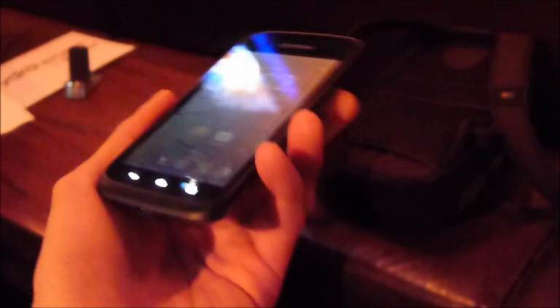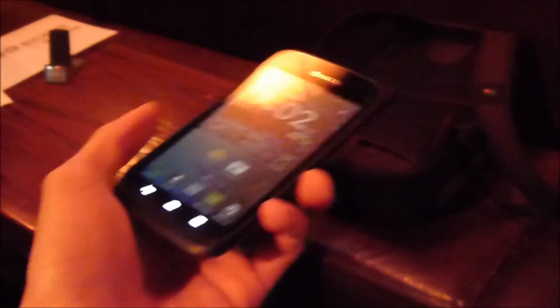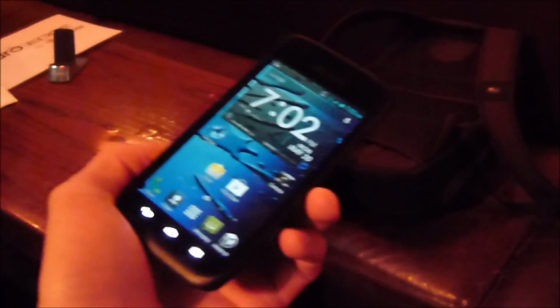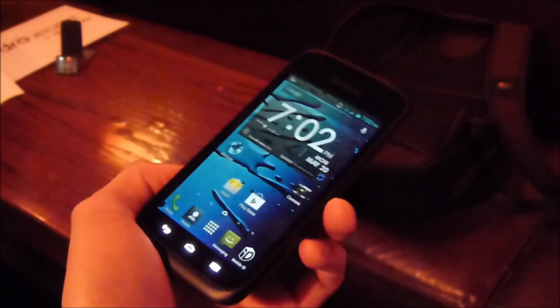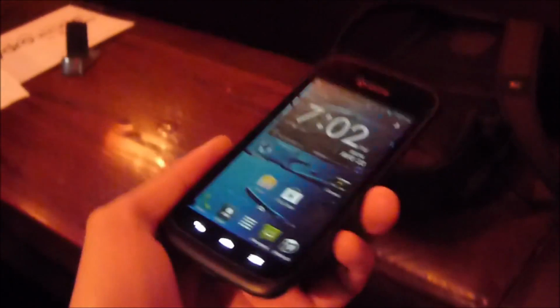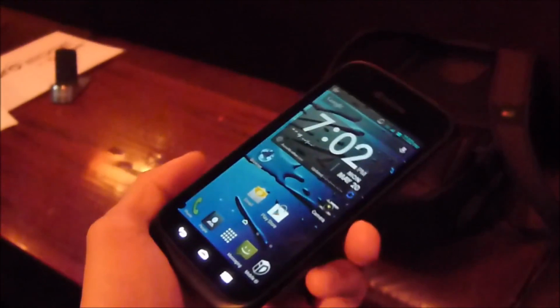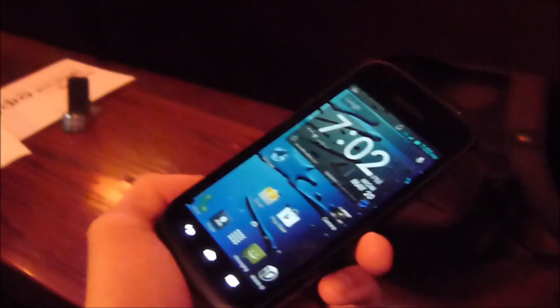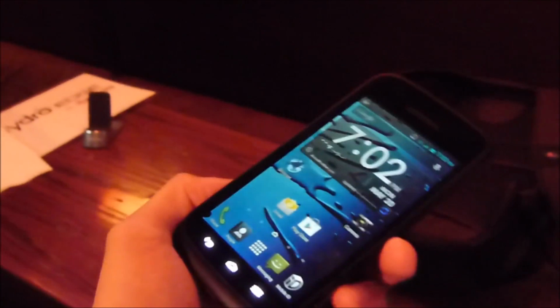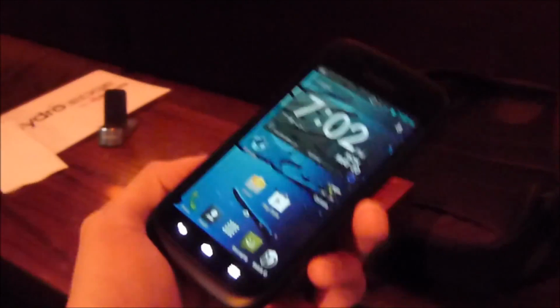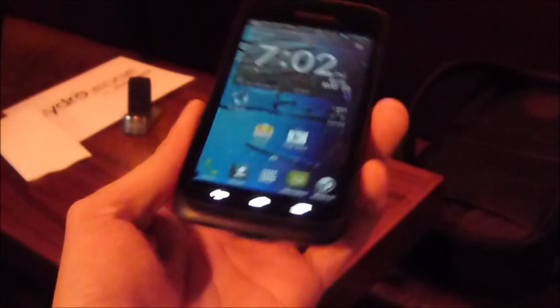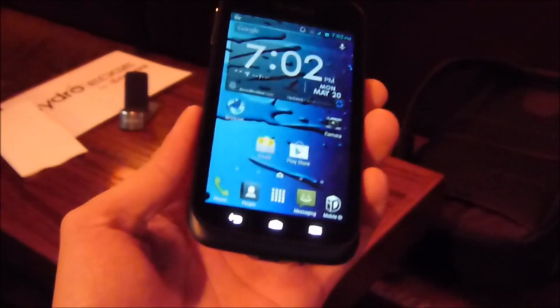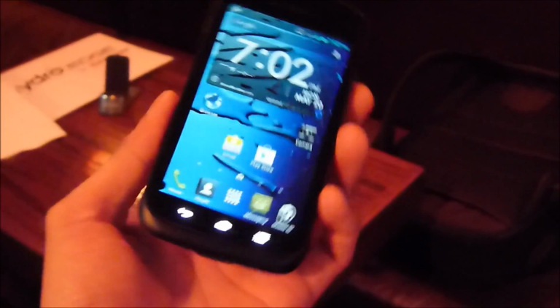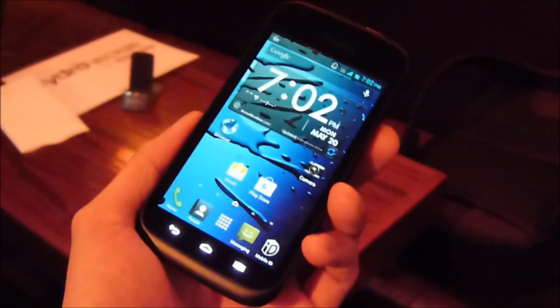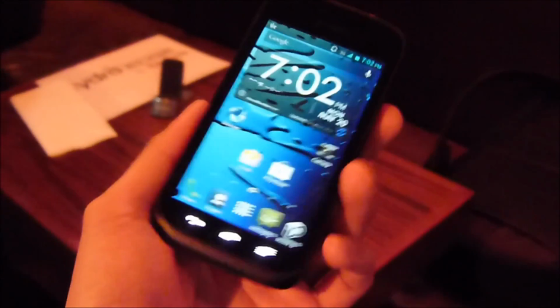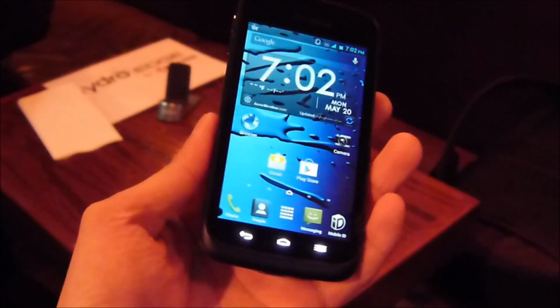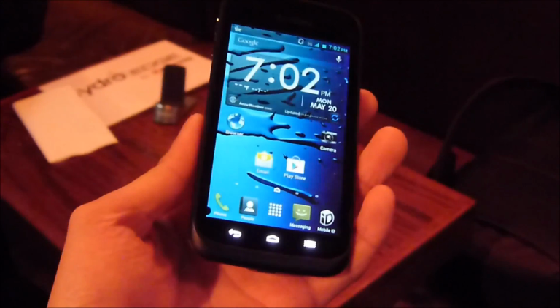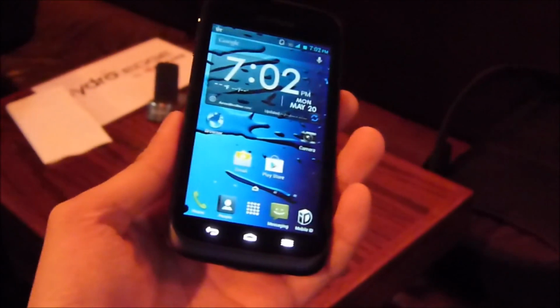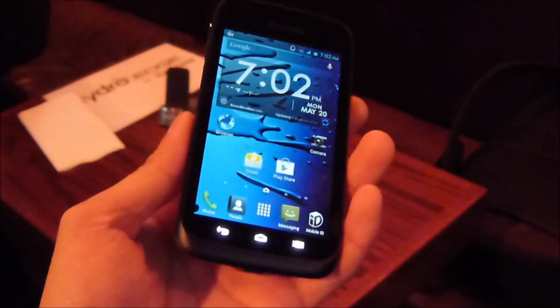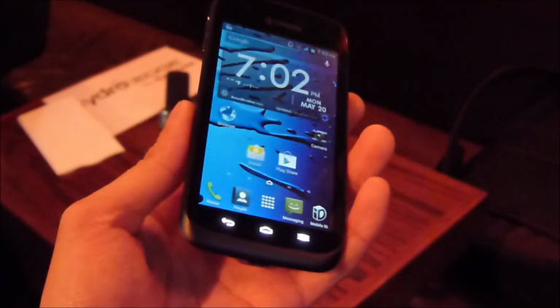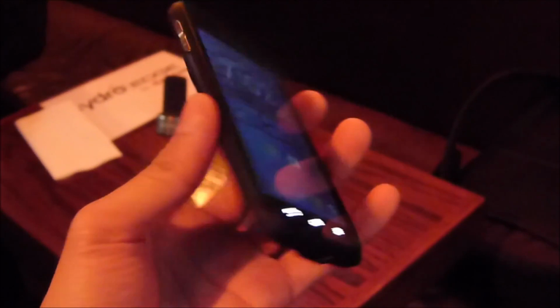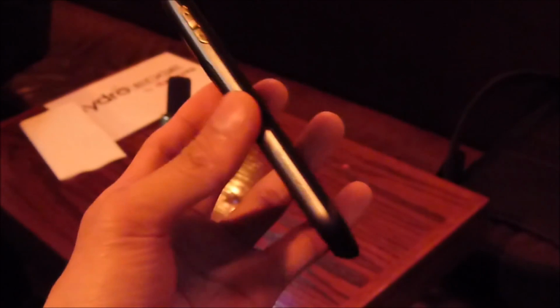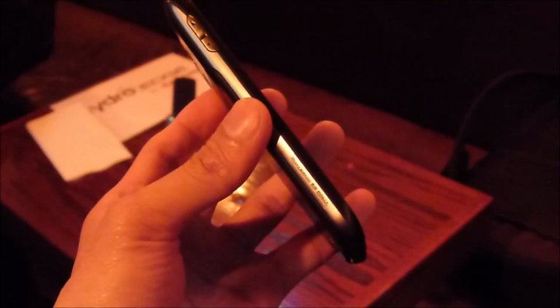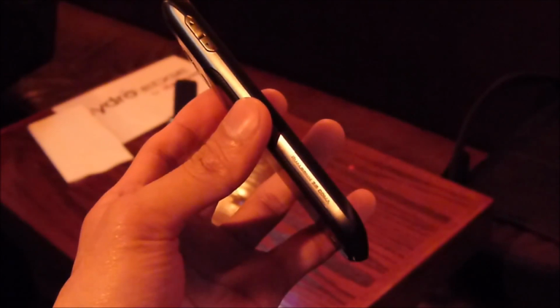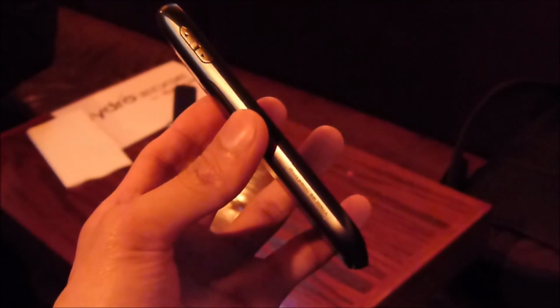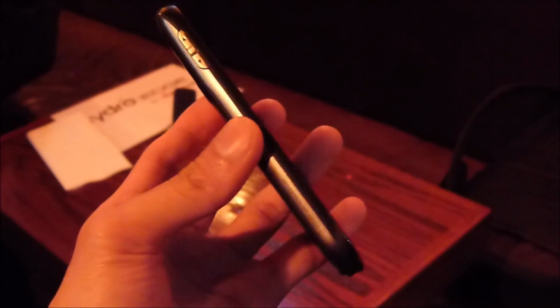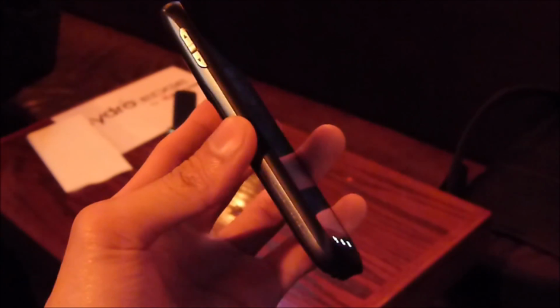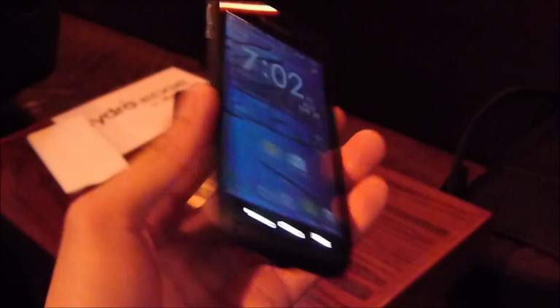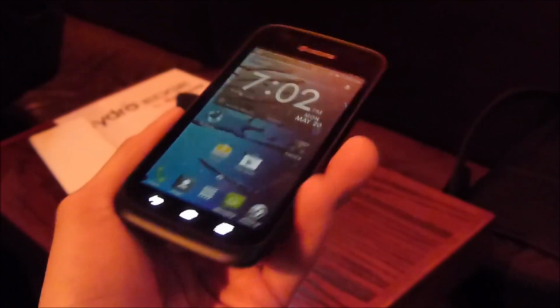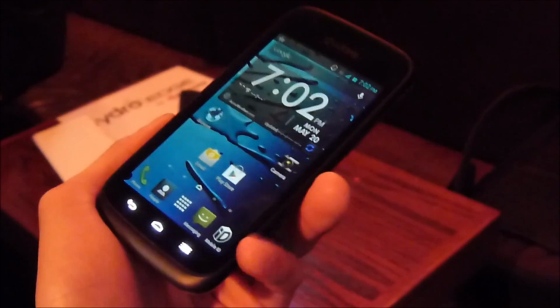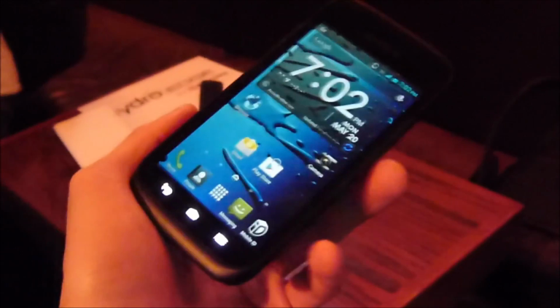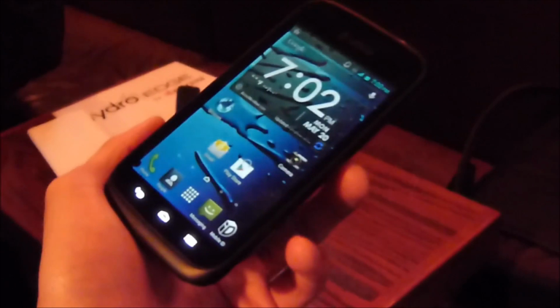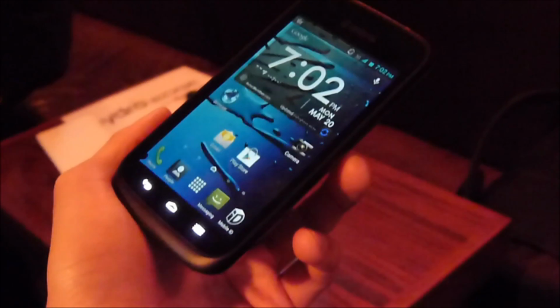So this is the Kyocera Hydro Edge, coming out for Sprint very shortly. If you want to learn more about it, check out our website at www.bonreno.com. This is John B — thanks for watching.